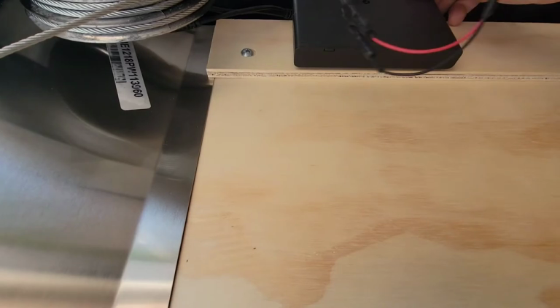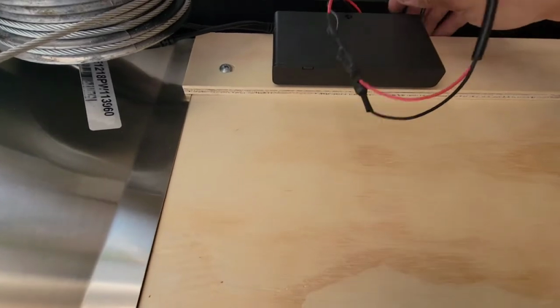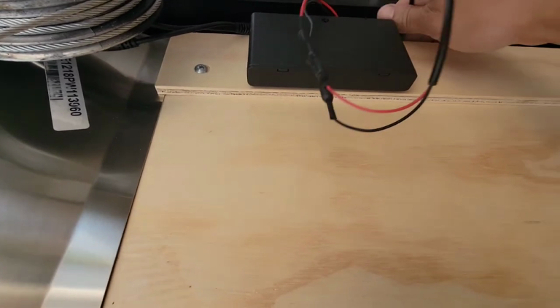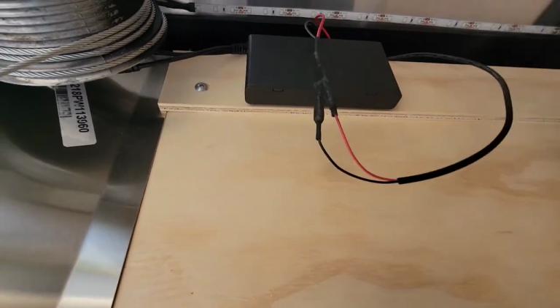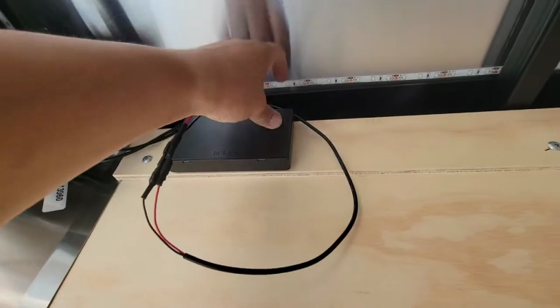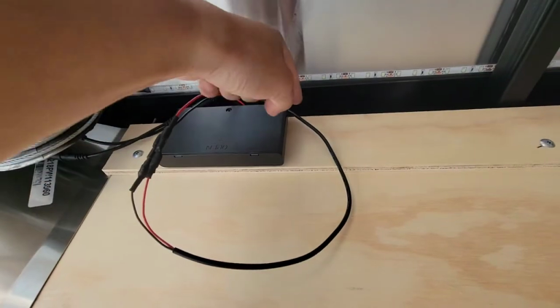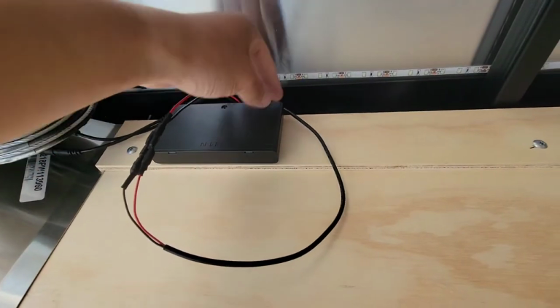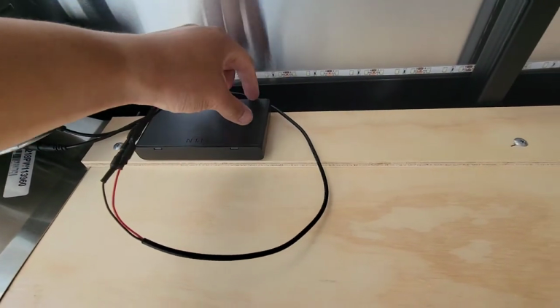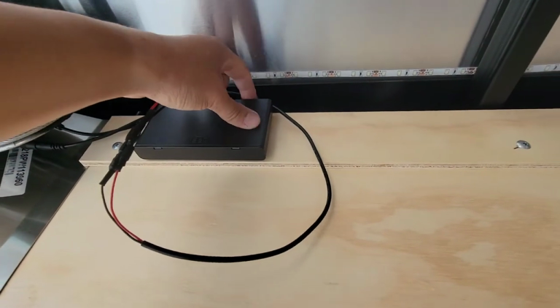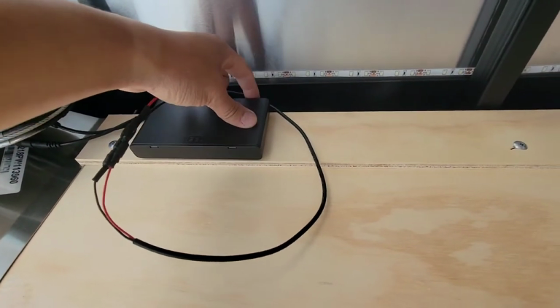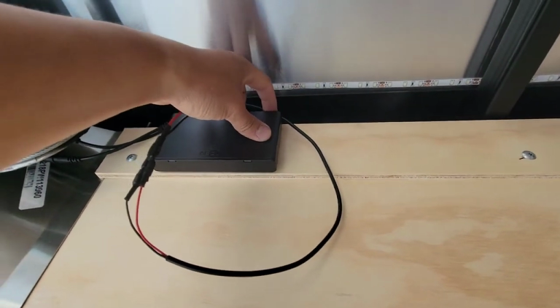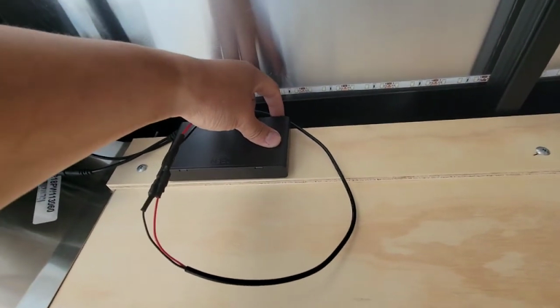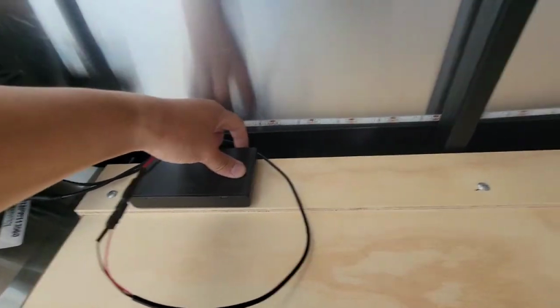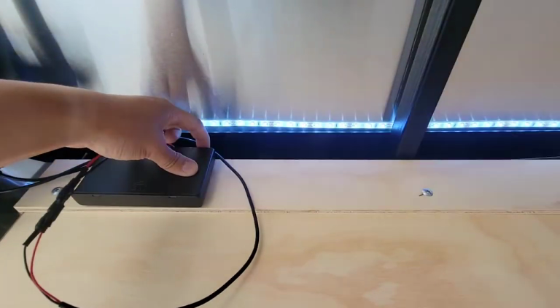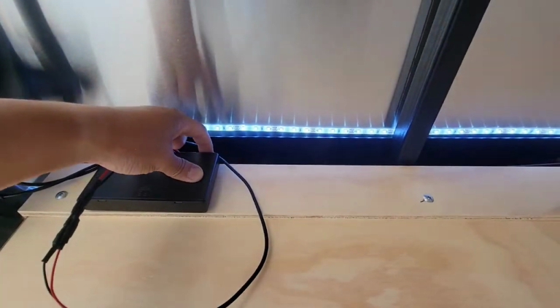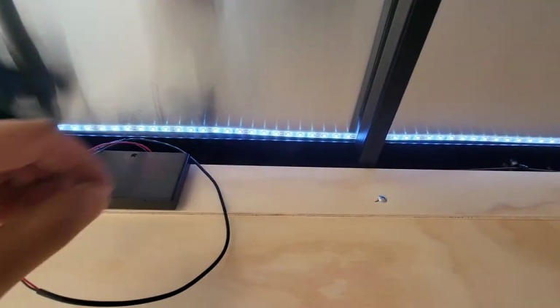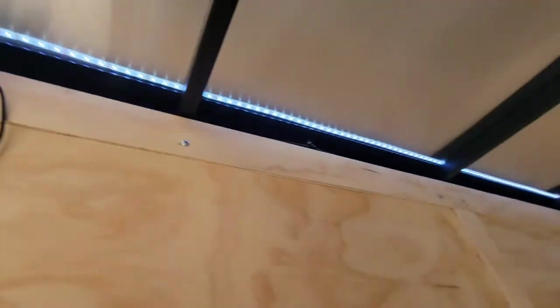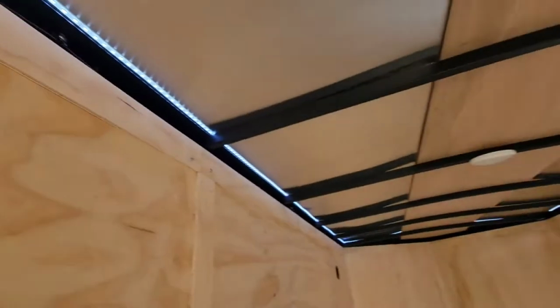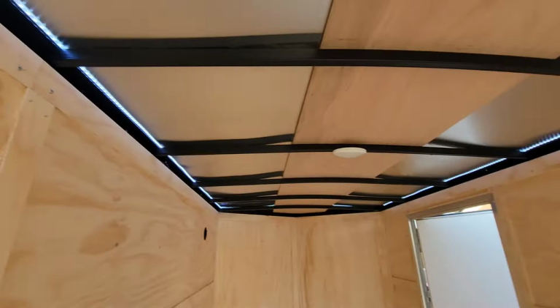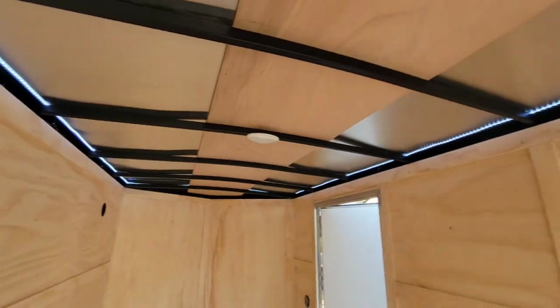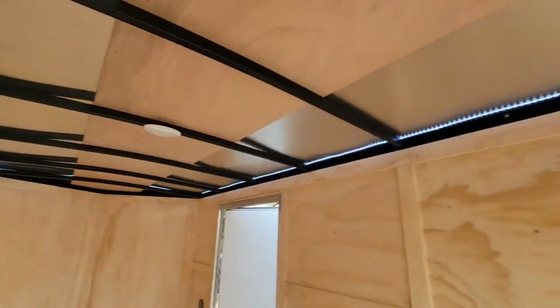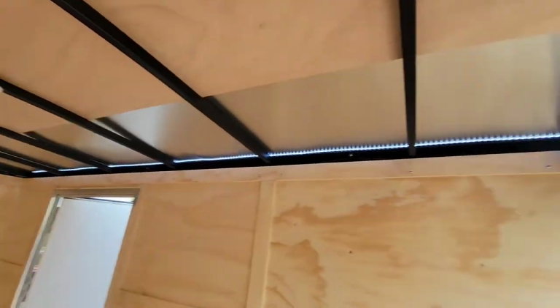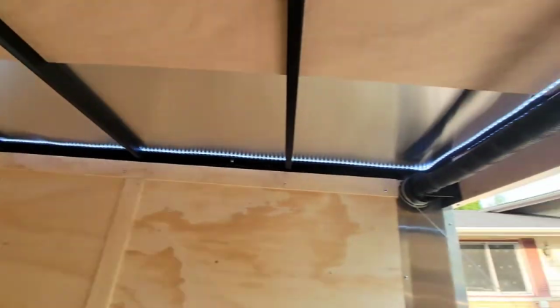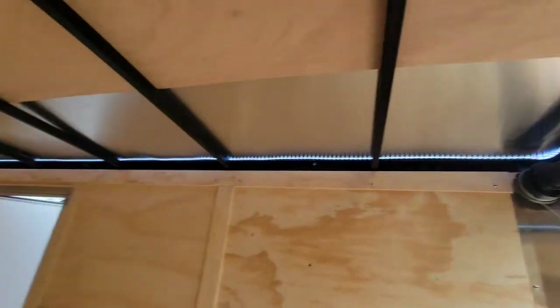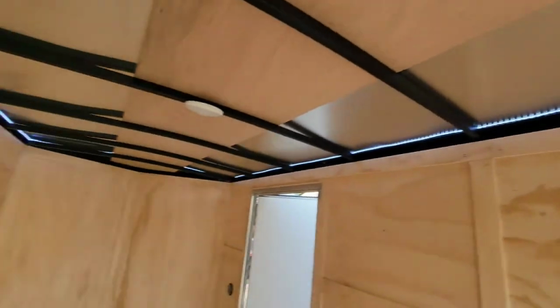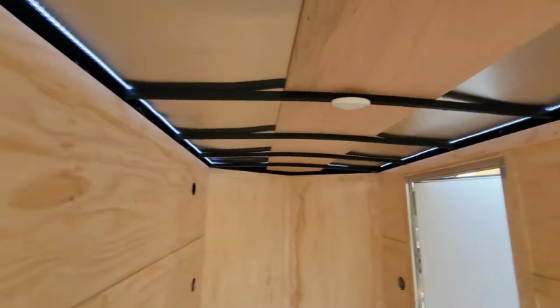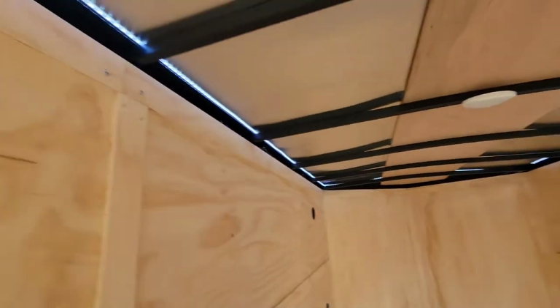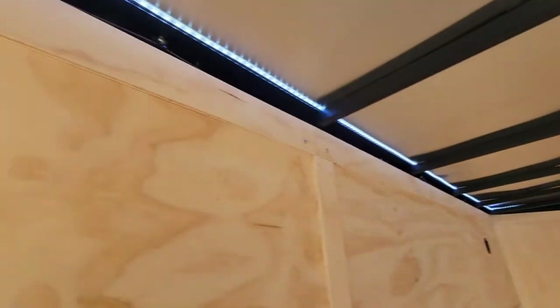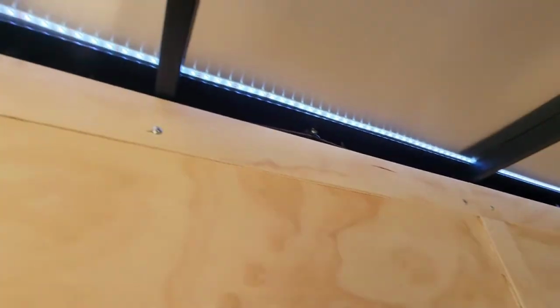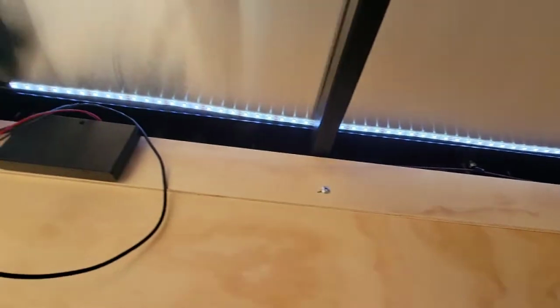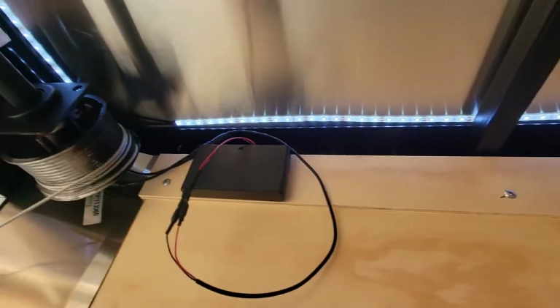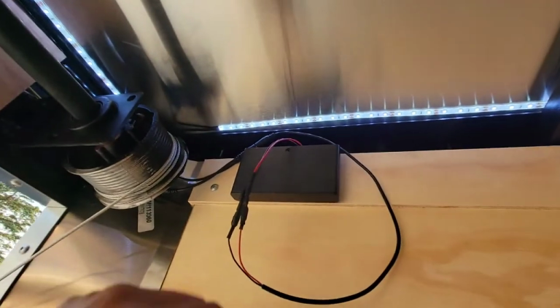You get the idea. It gets tucked in the back and then there's a switch up here that'll kick them all on. We'll see what it looks like at night.